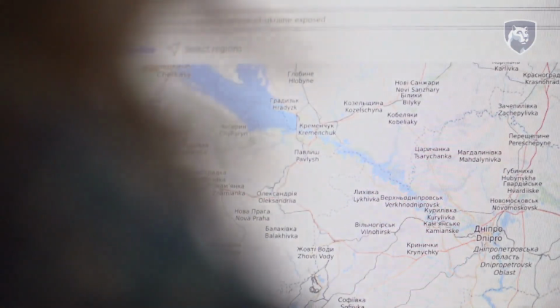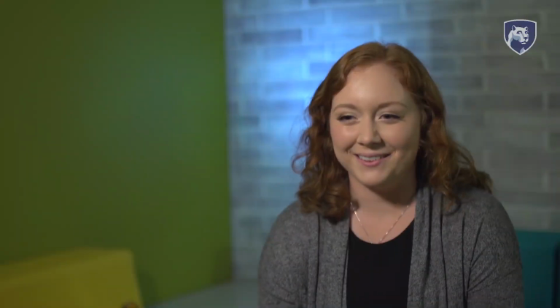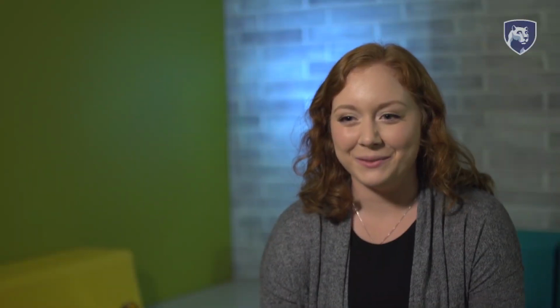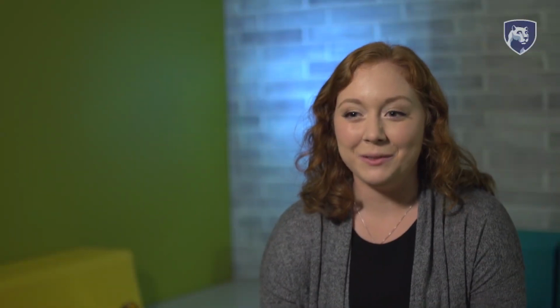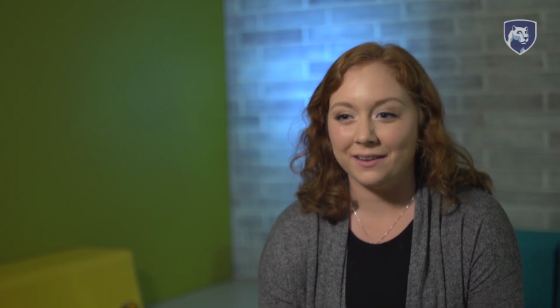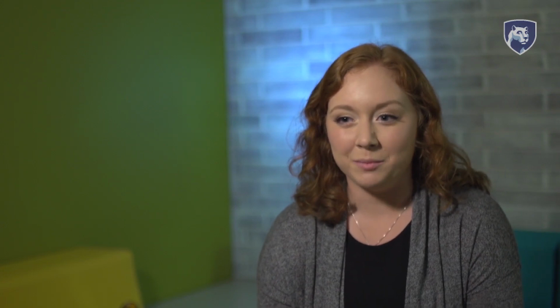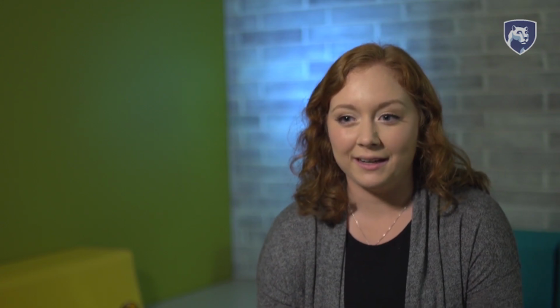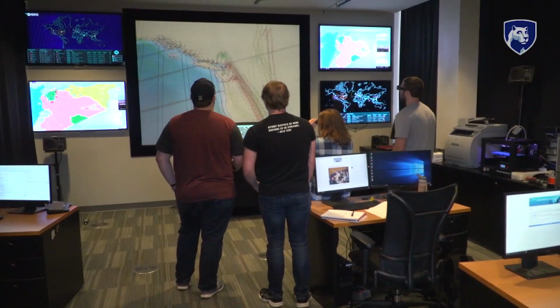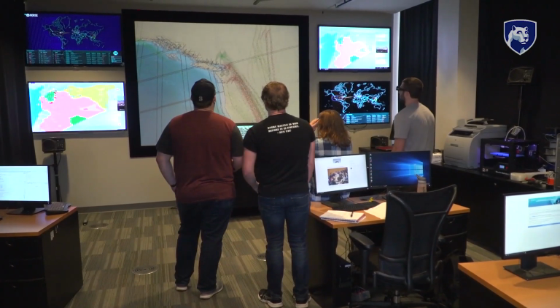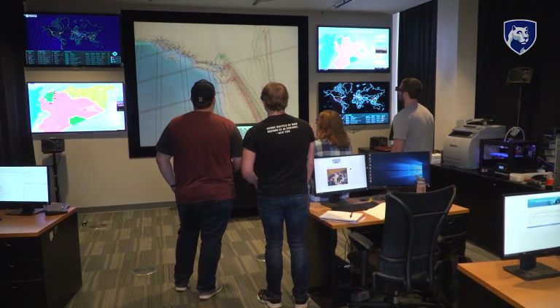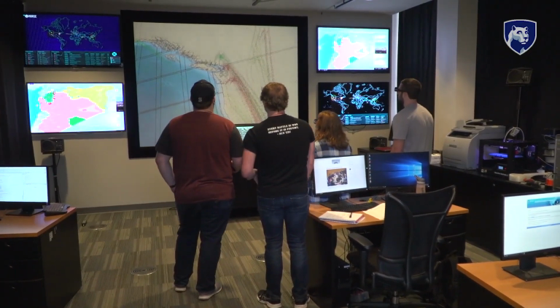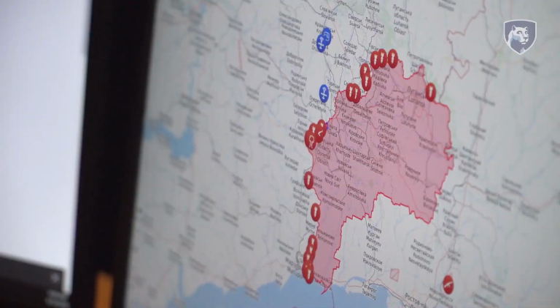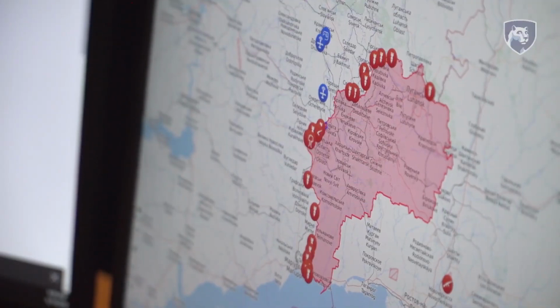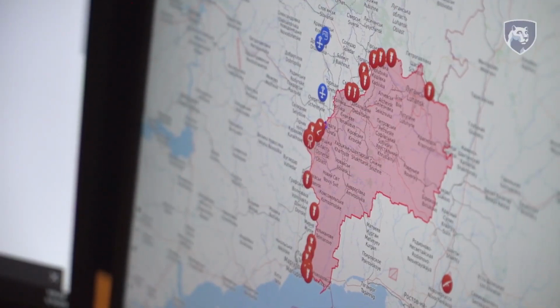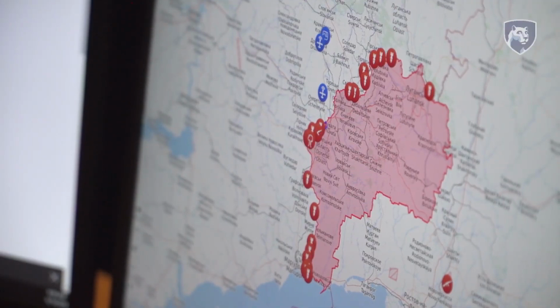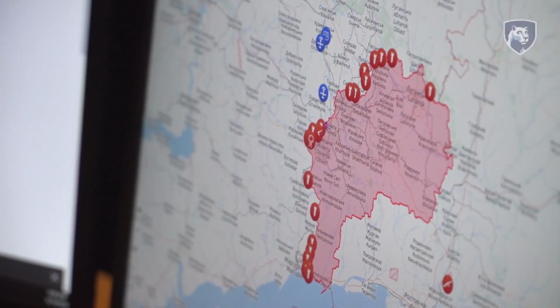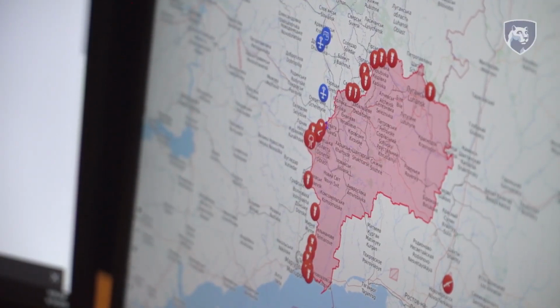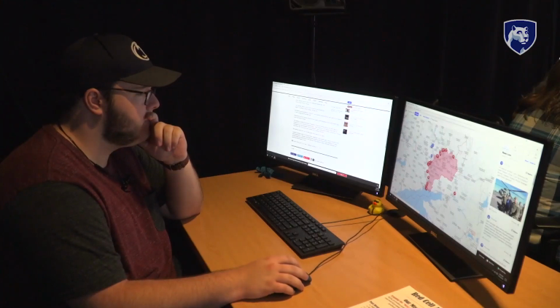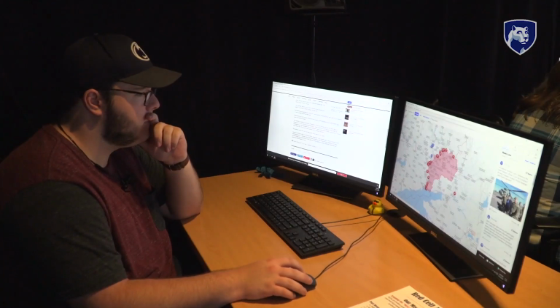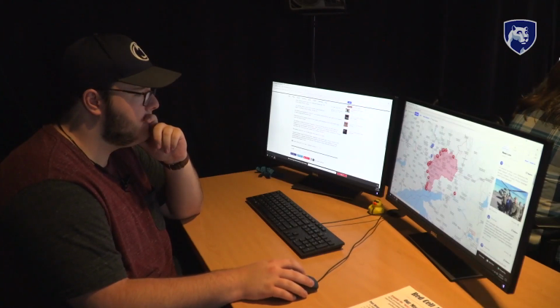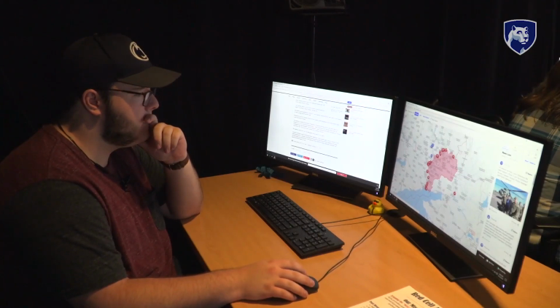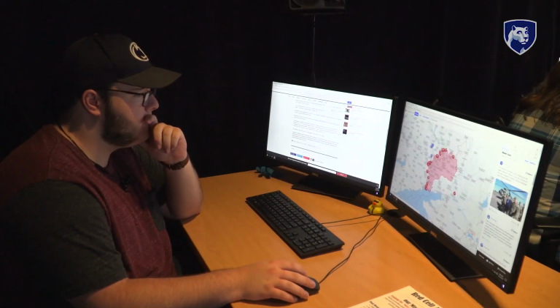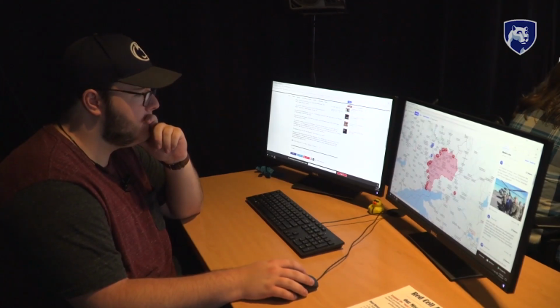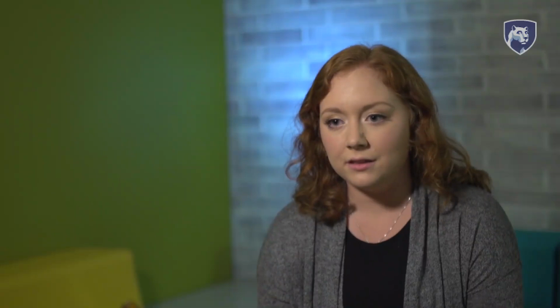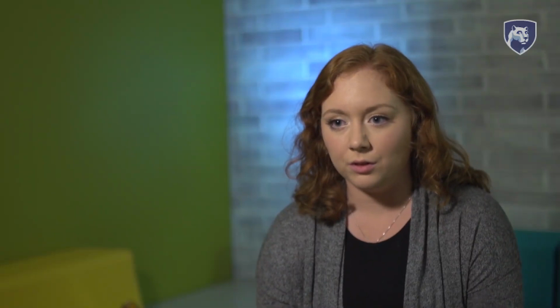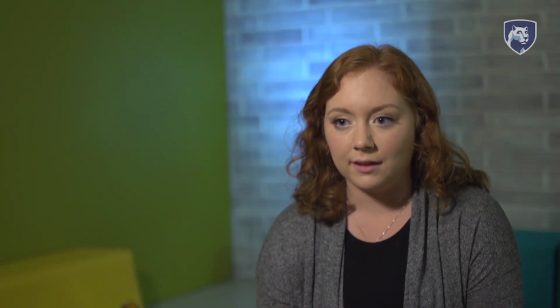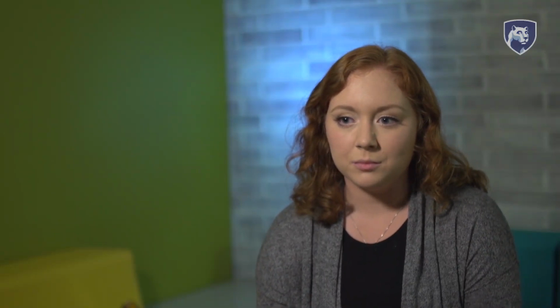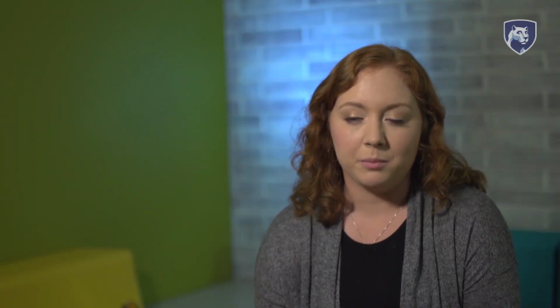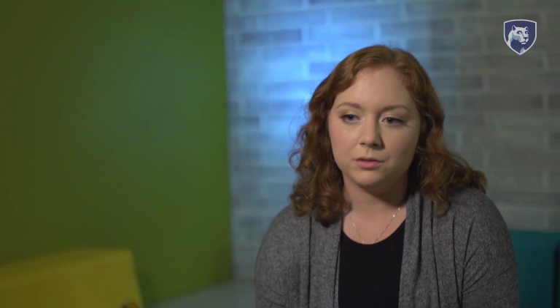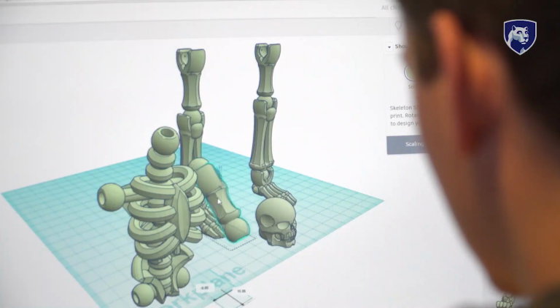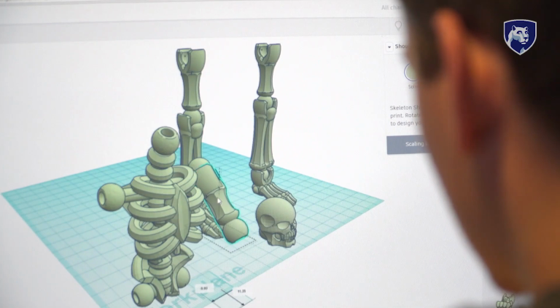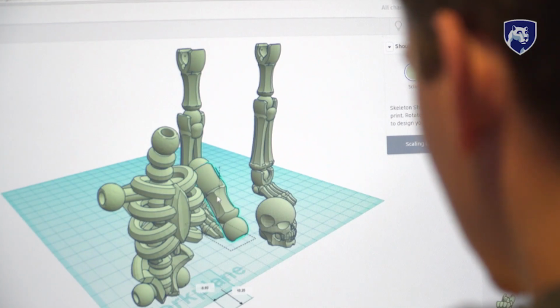As an SRA student, you will definitely be ready as soon as you step into the workplace. The different tools, analytic techniques, writing styles — everything that you learn in the classroom is applicable to the workday.